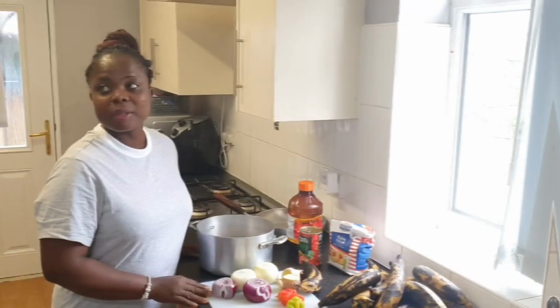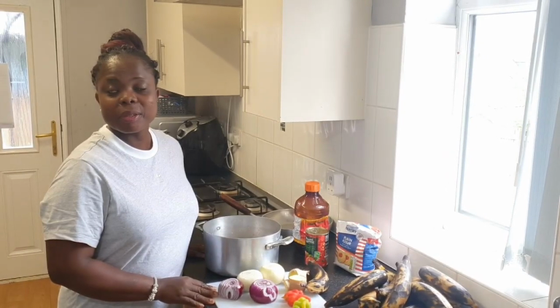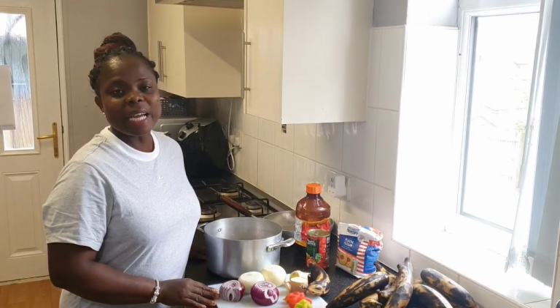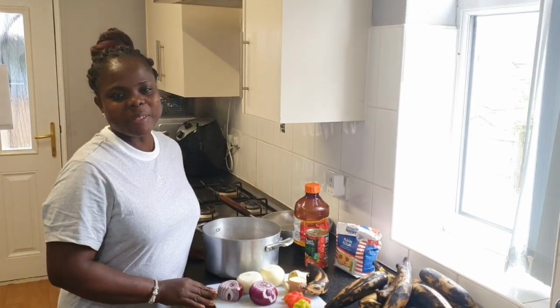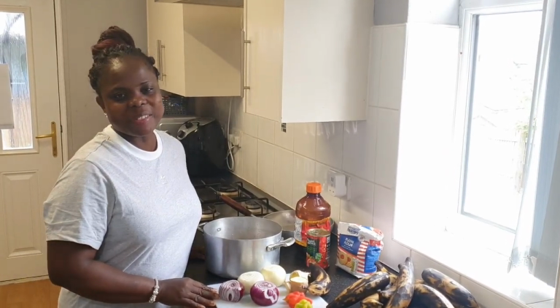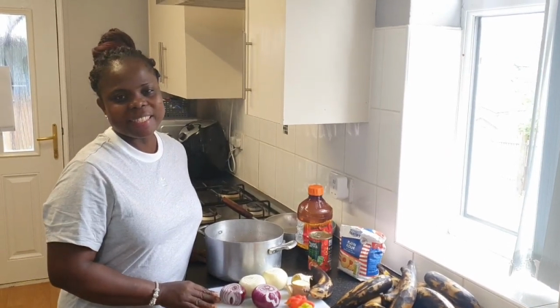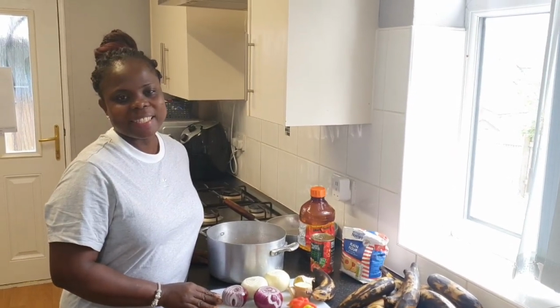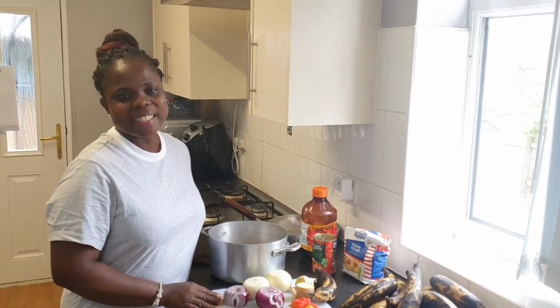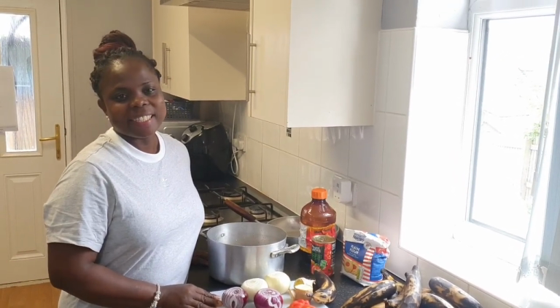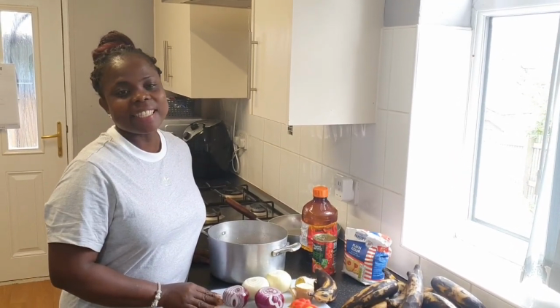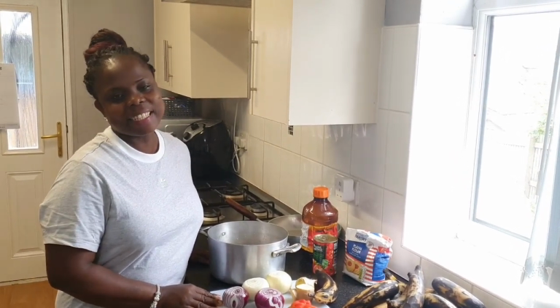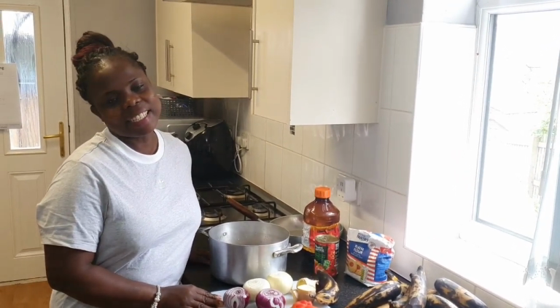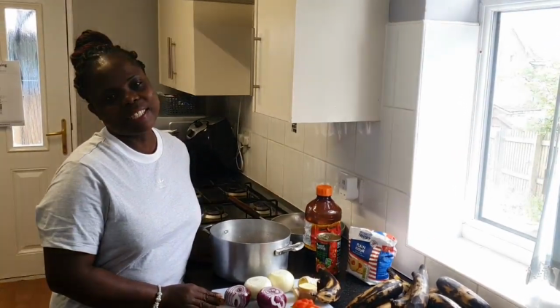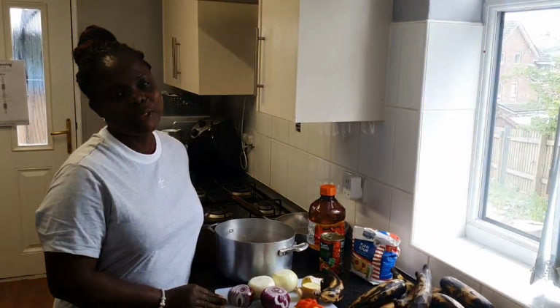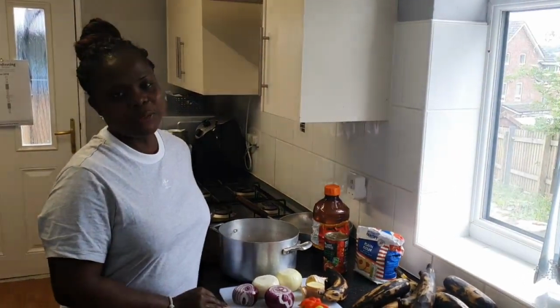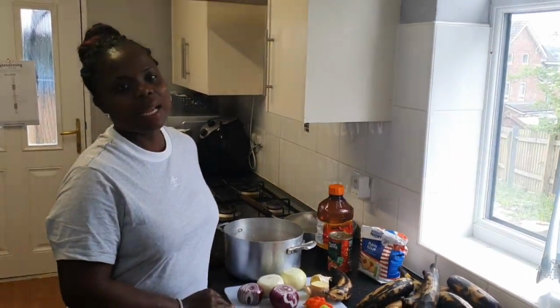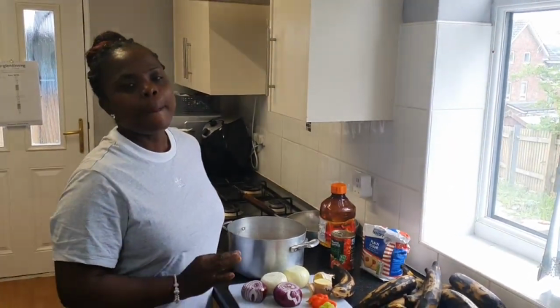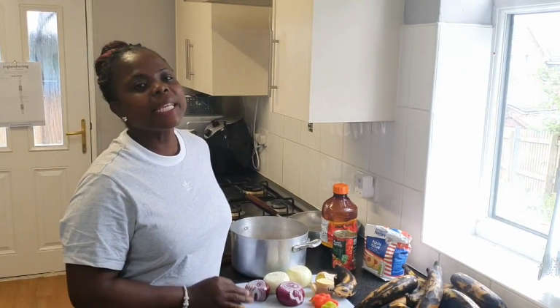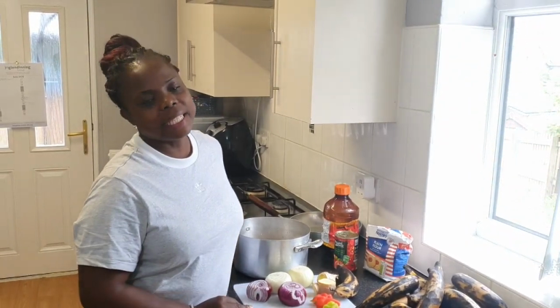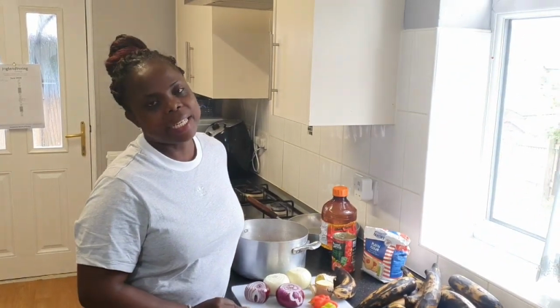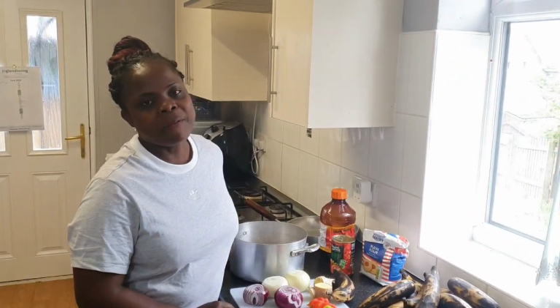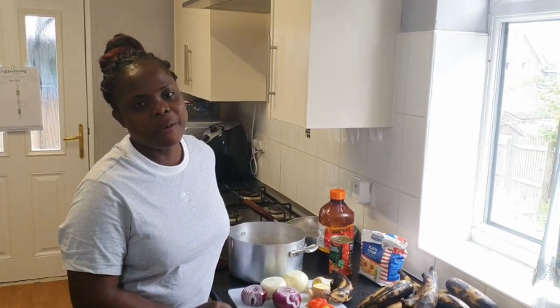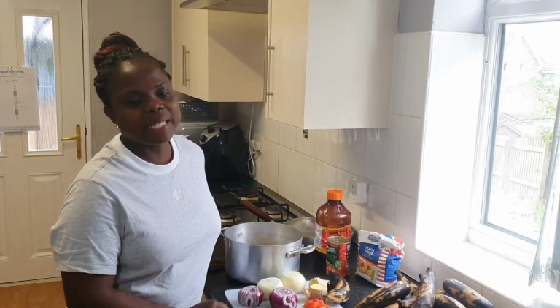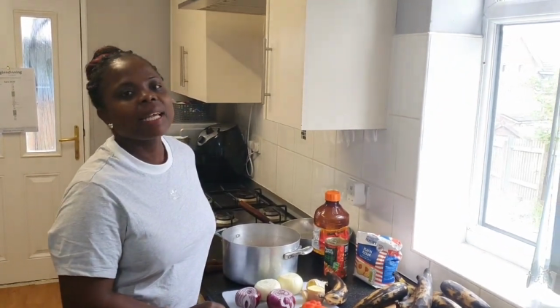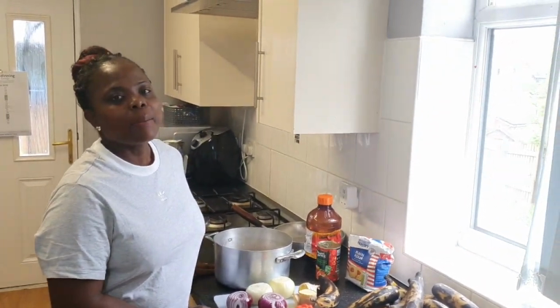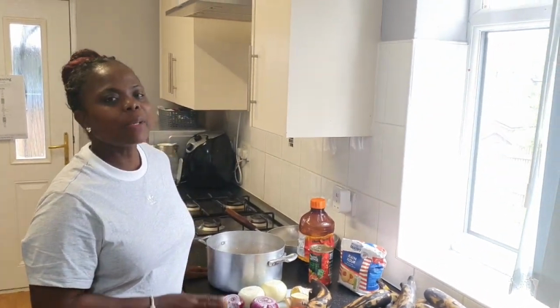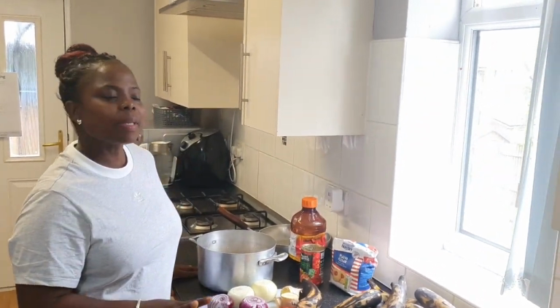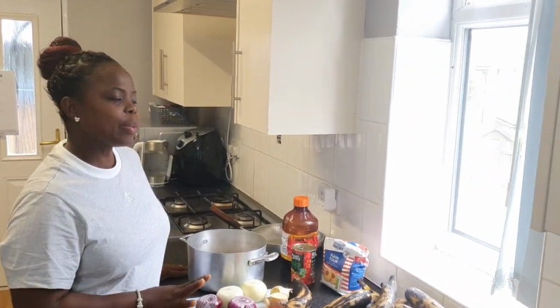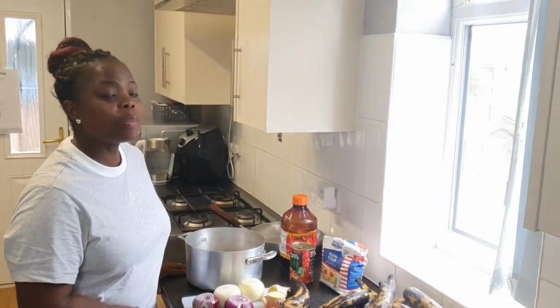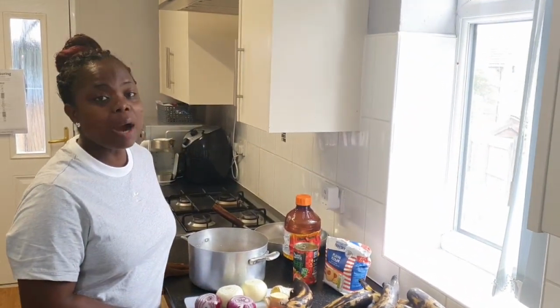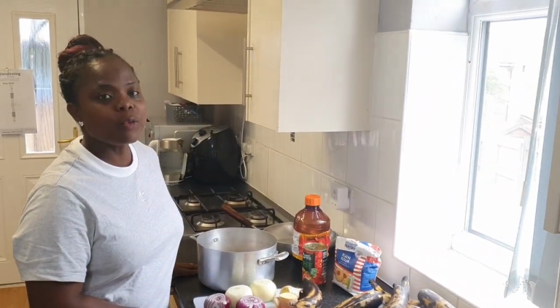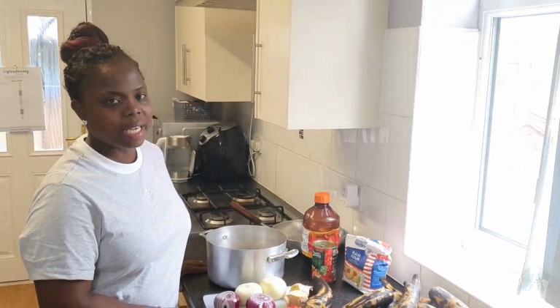Good afternoon. This is Hilda's Kitchen — good food made in a clean environment.